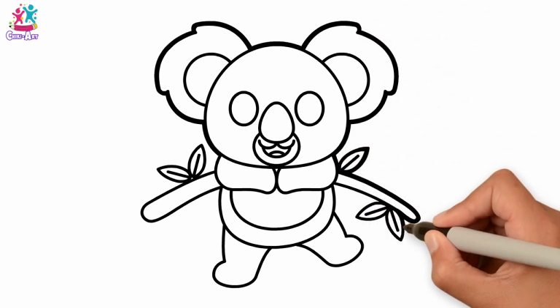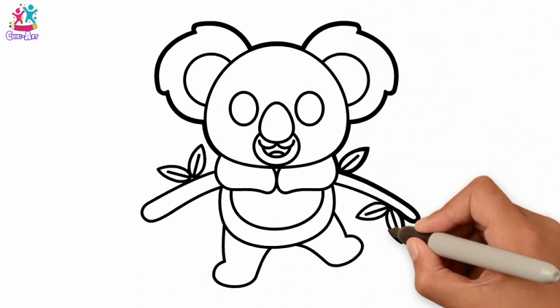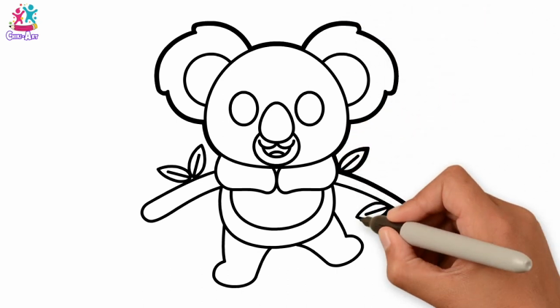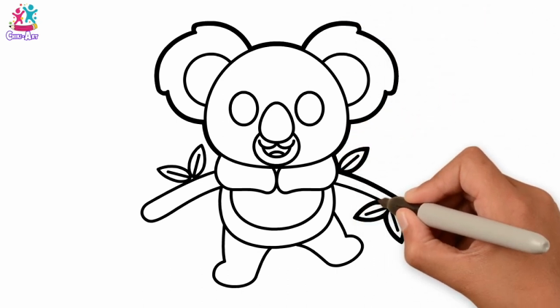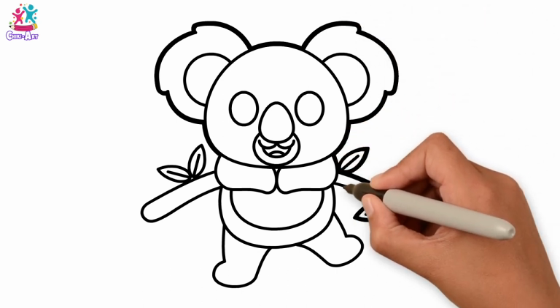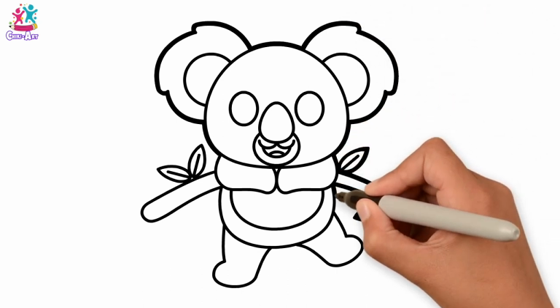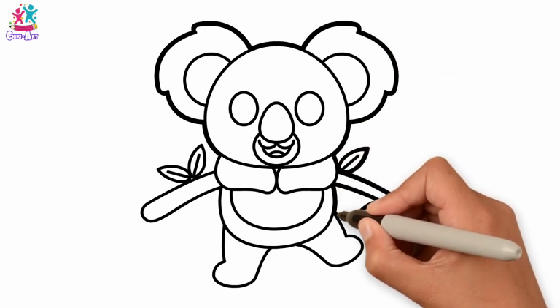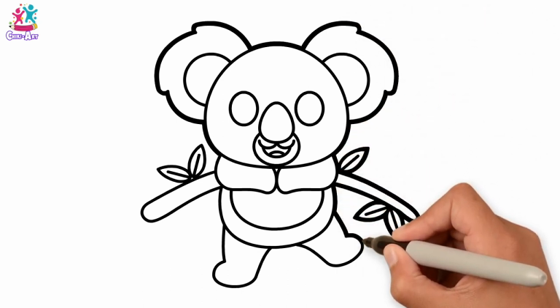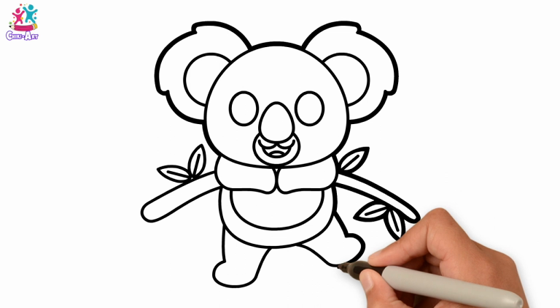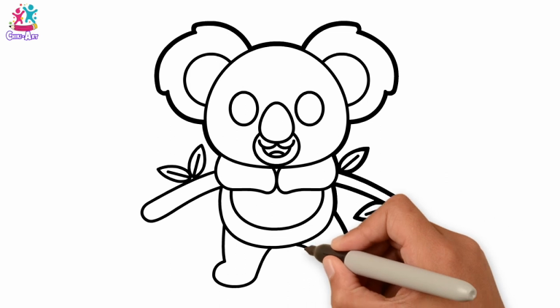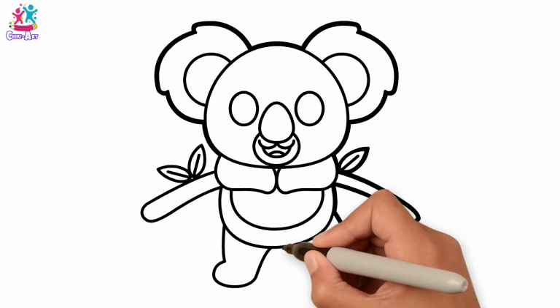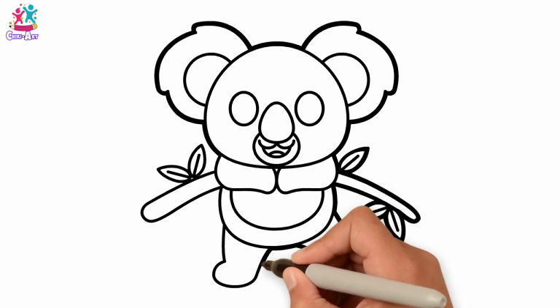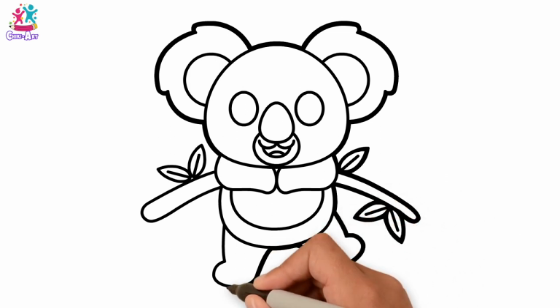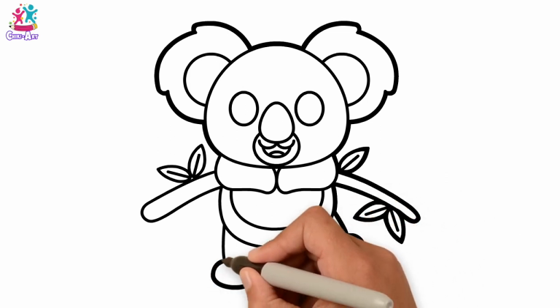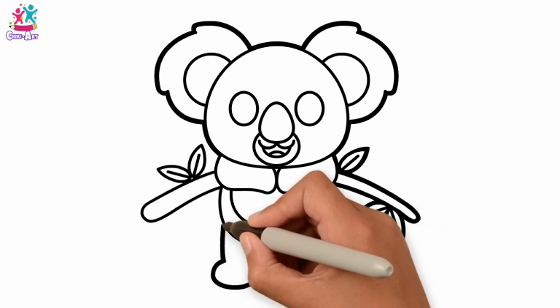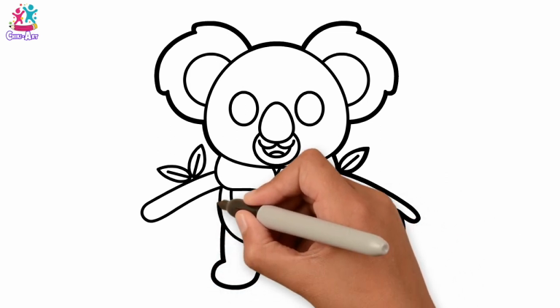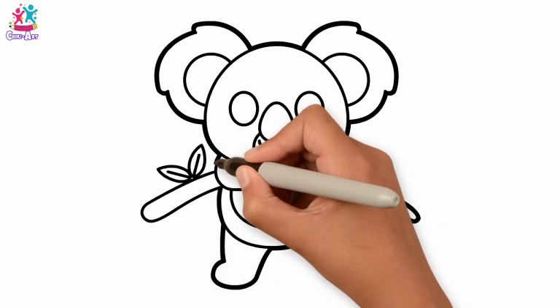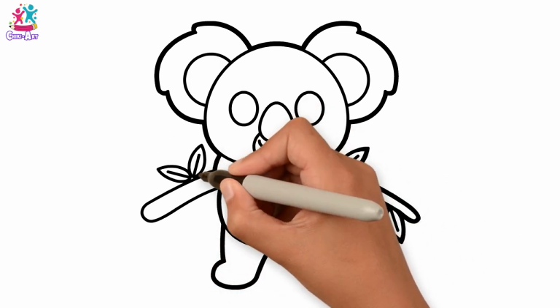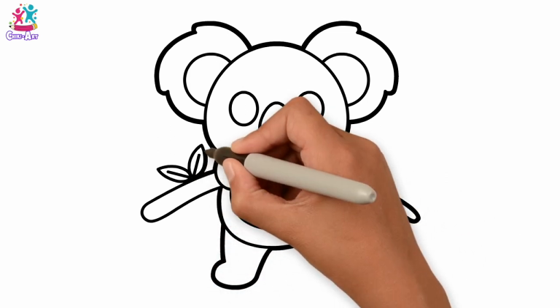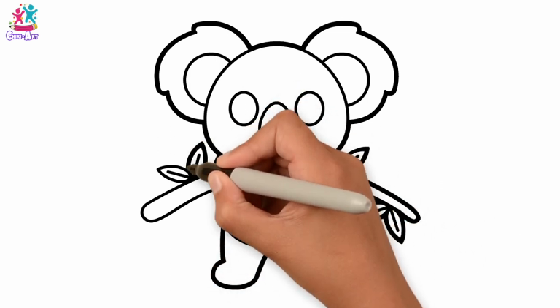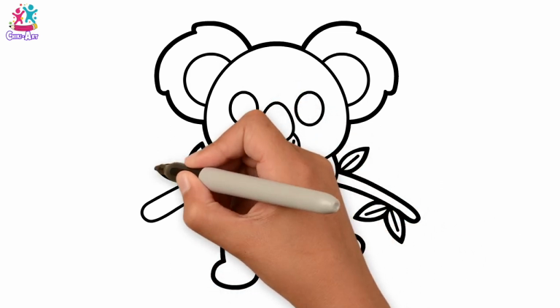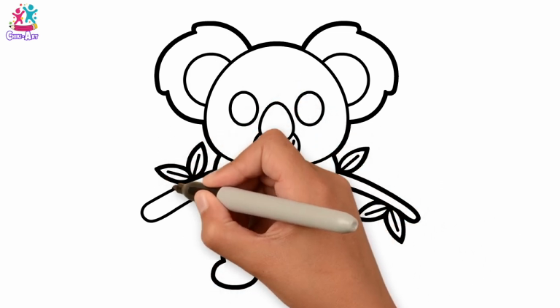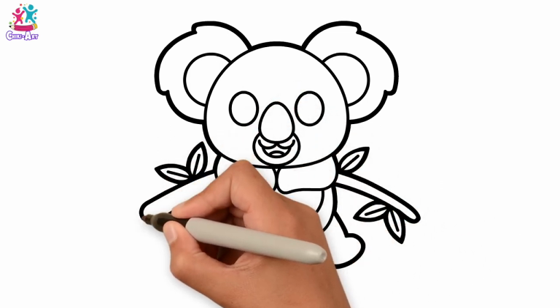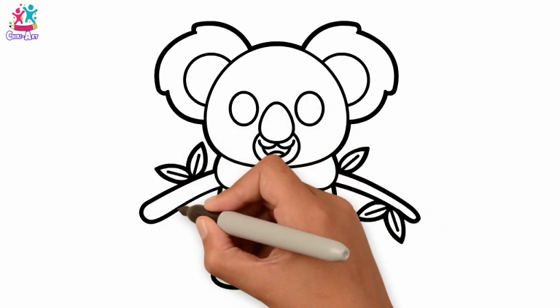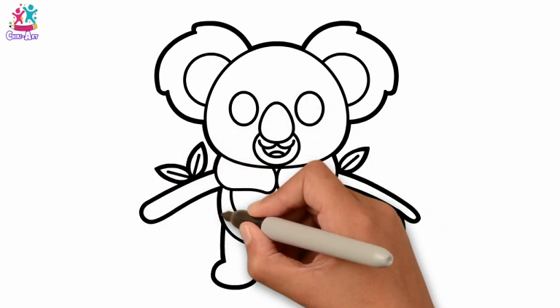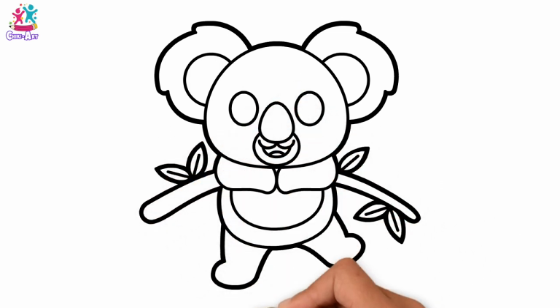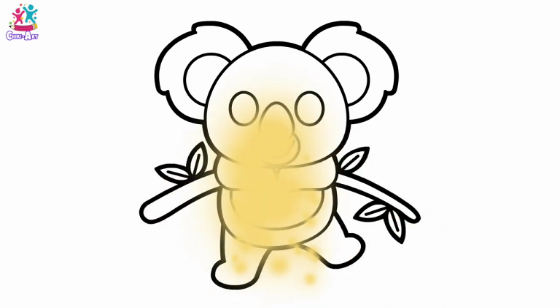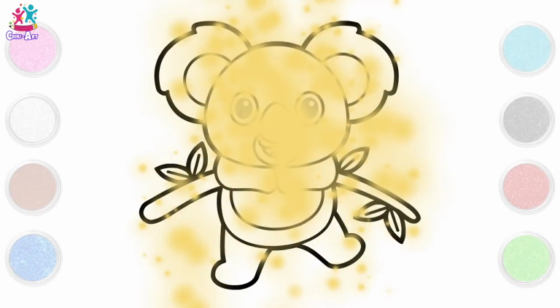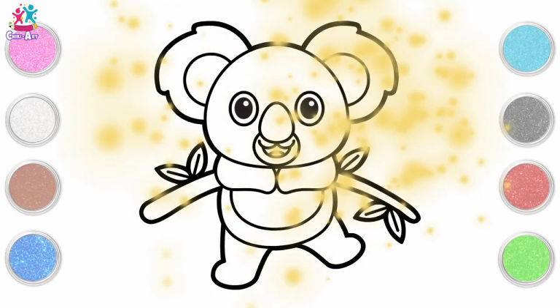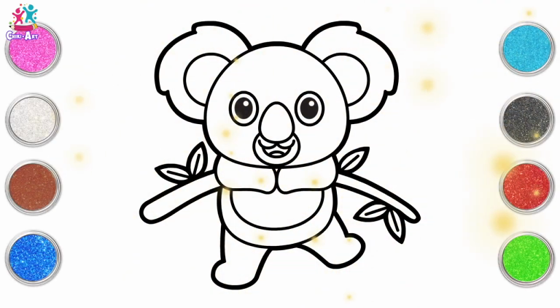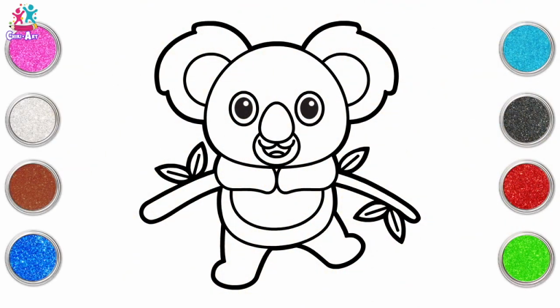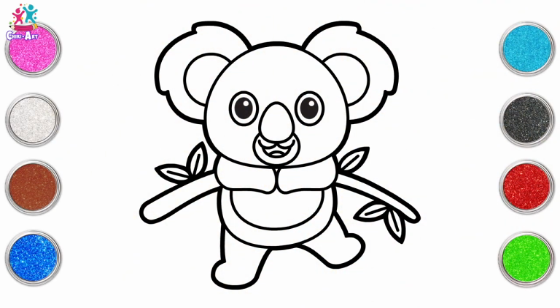That's it, you can use the same black marker pen, going over it a couple of times to make it dark, or a thick one. It's time to paint!